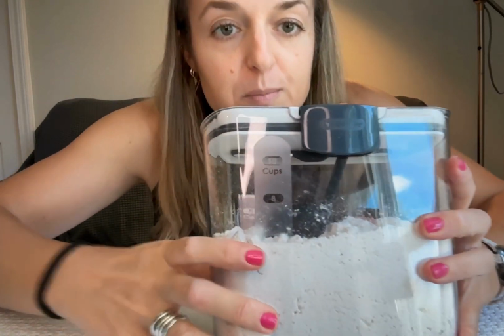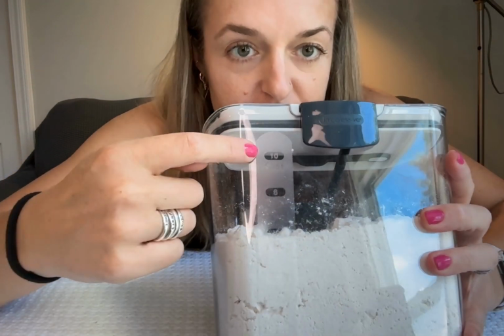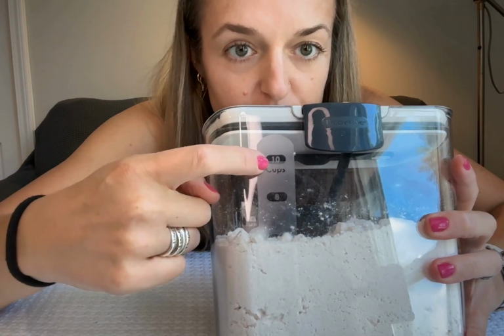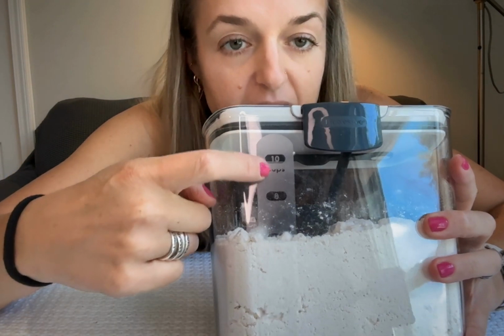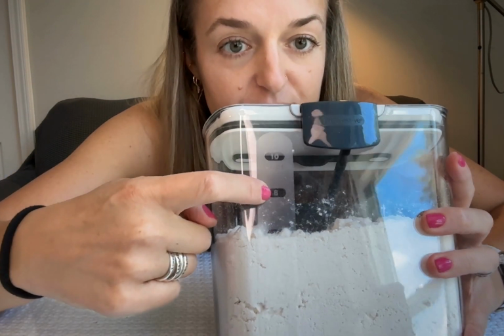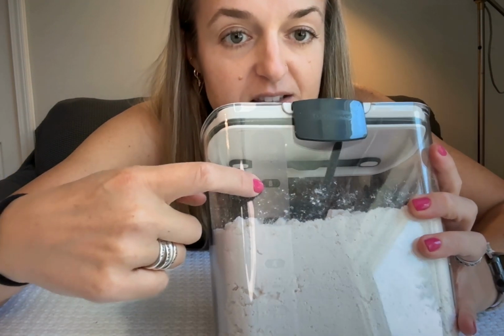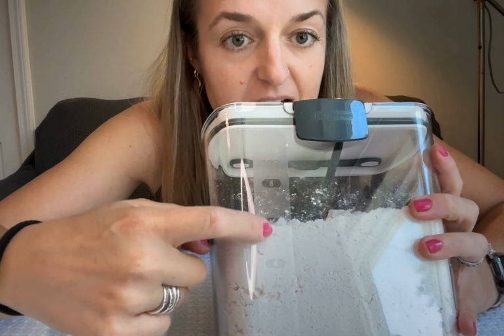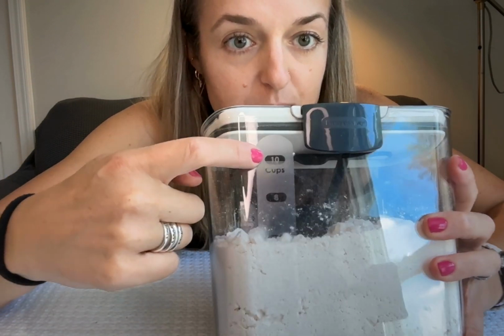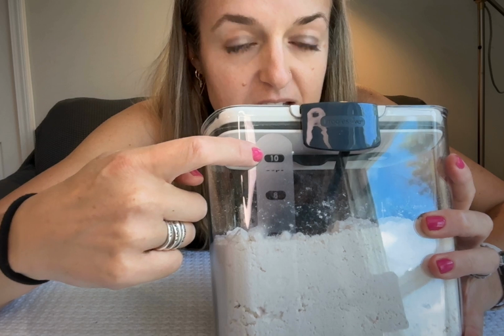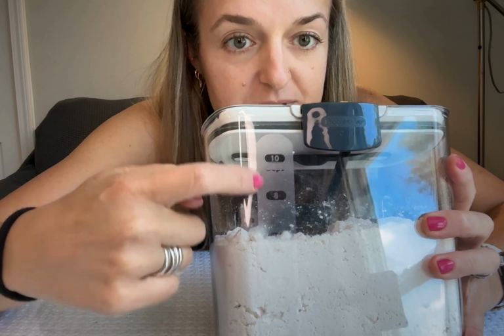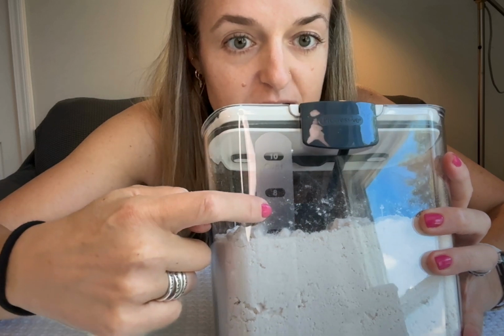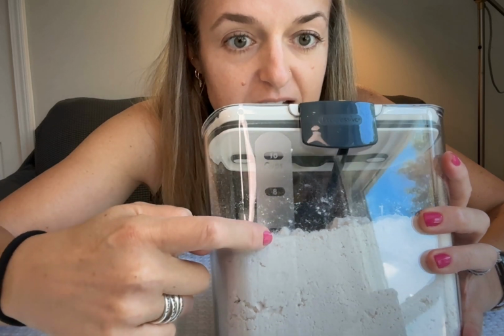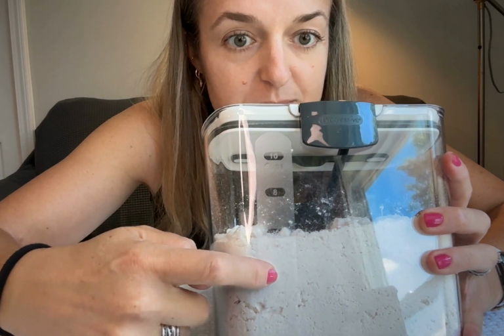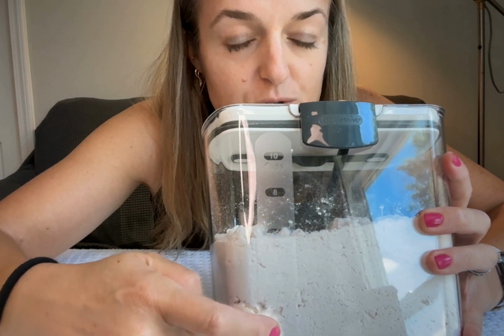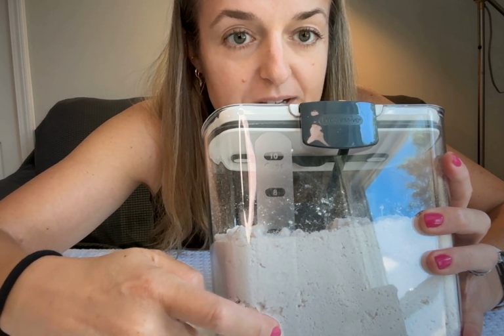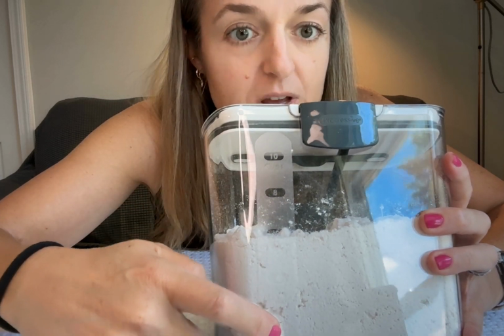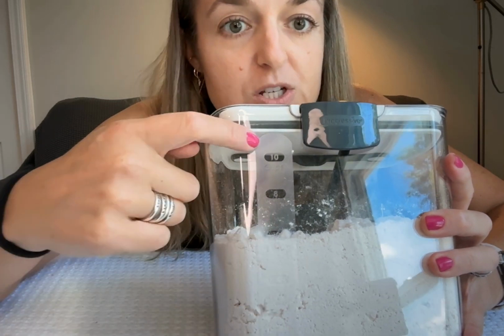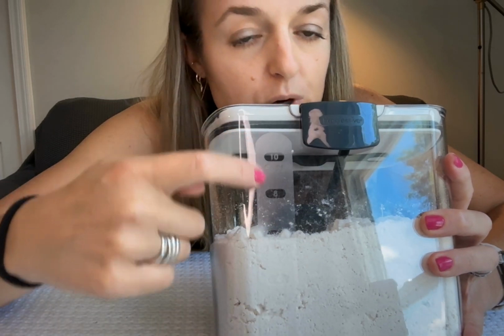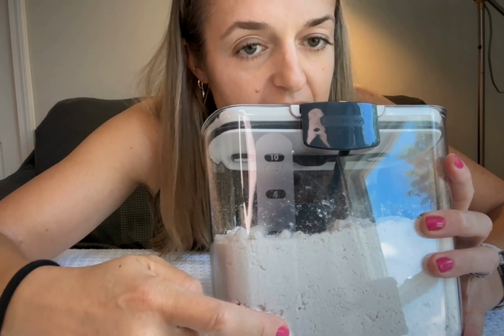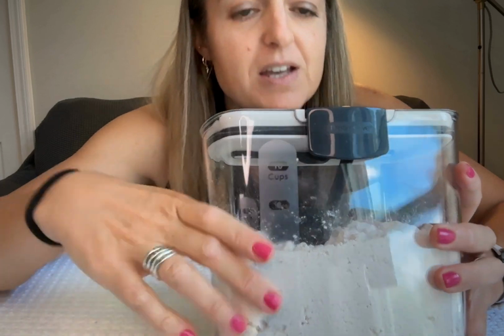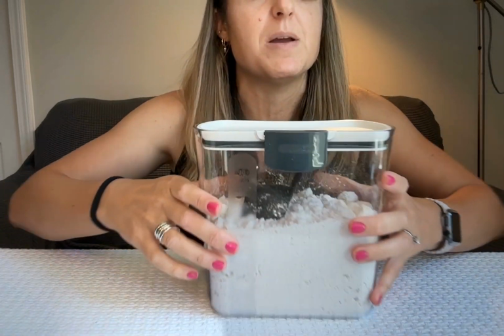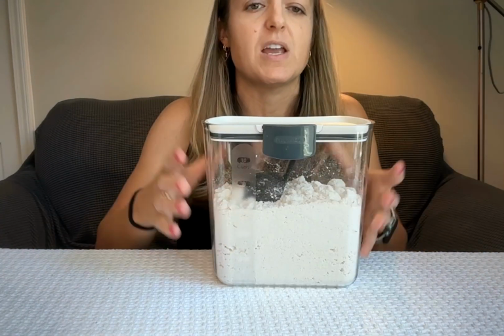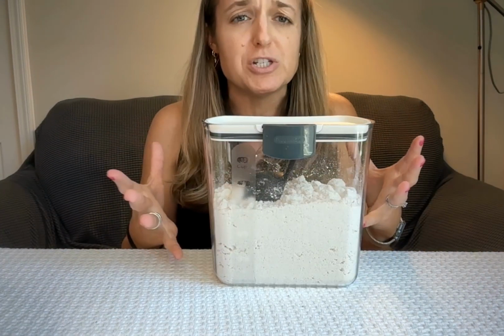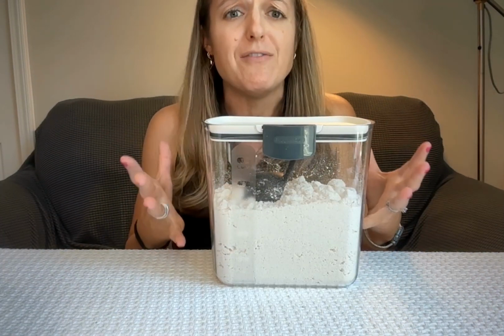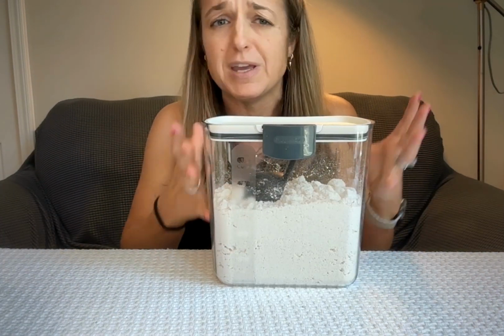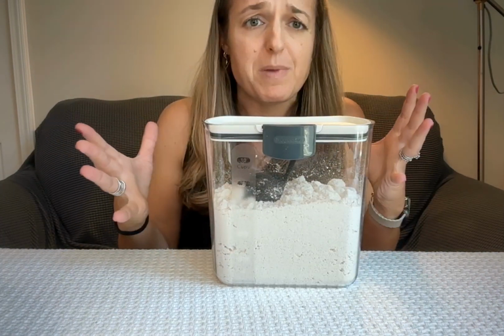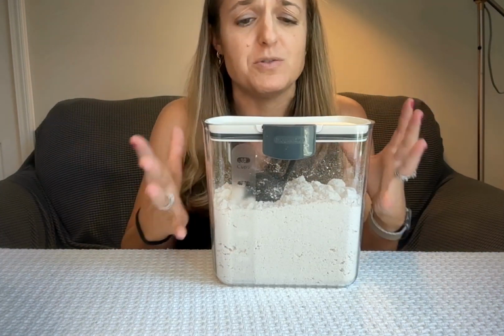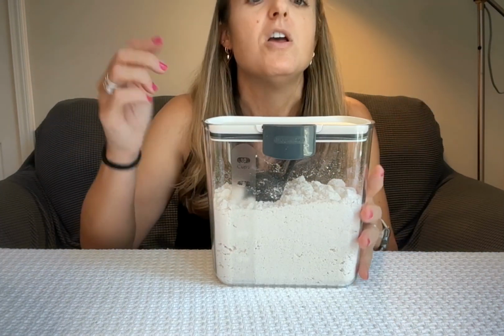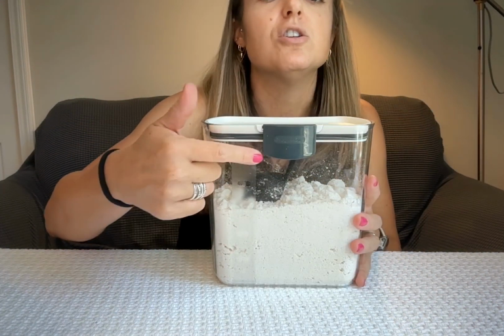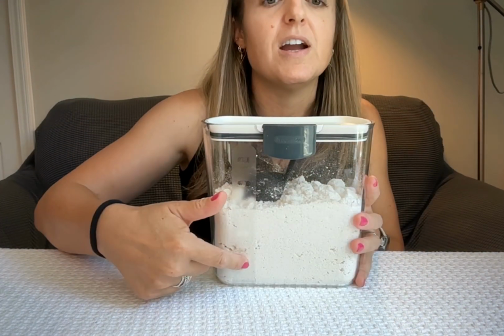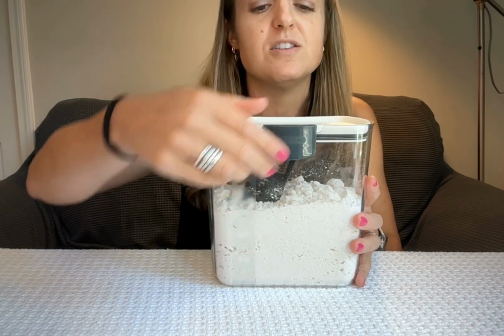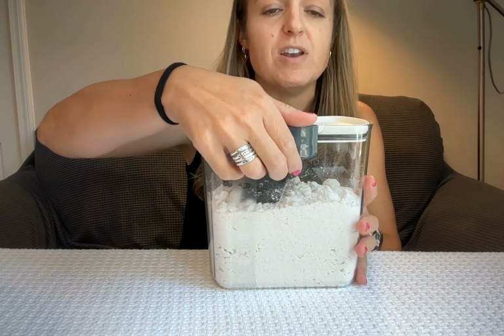Let me just show you — I love this. It has up to 10 cups listed on the side in increments of two all the way down, which is really handy because sometimes you're just like, do I have enough to bake my cookies or whatever? So you can look right there and see that you have enough.